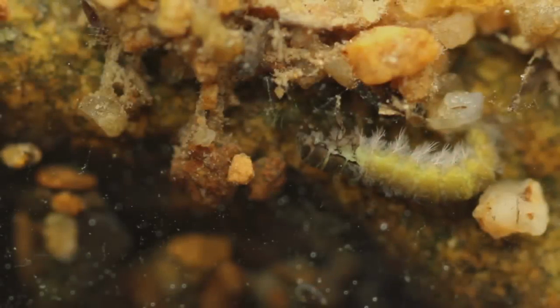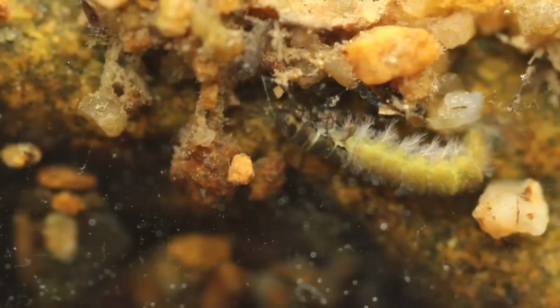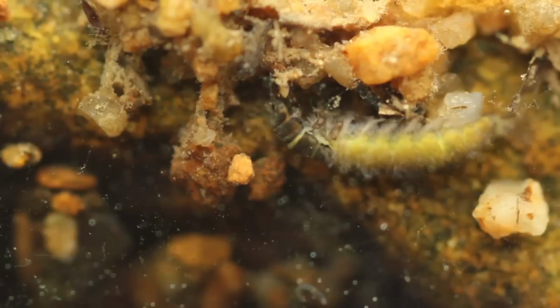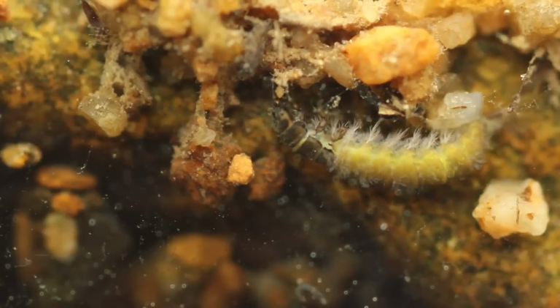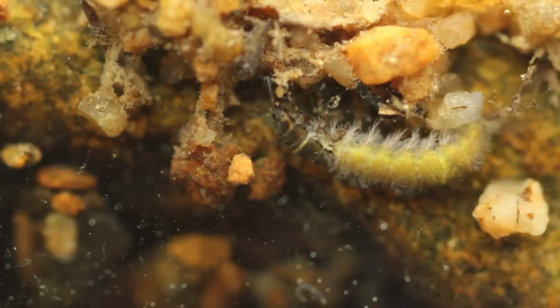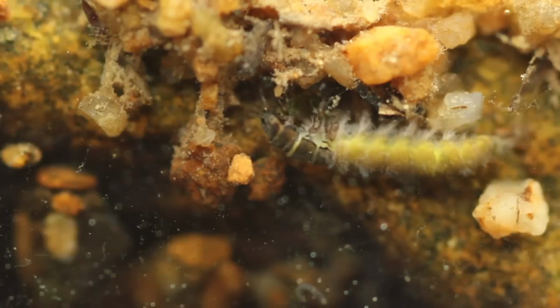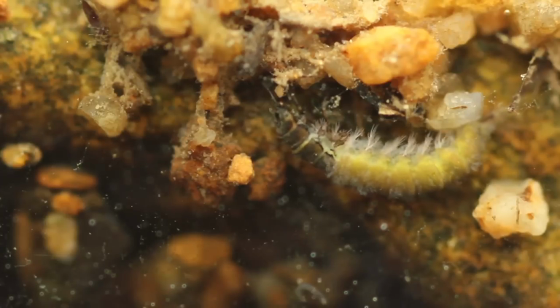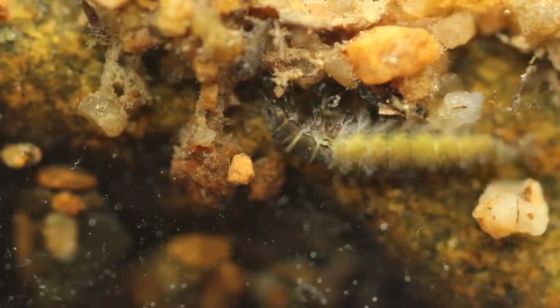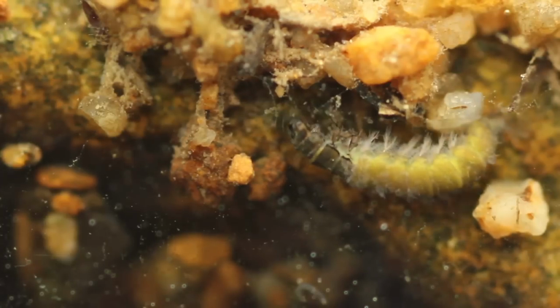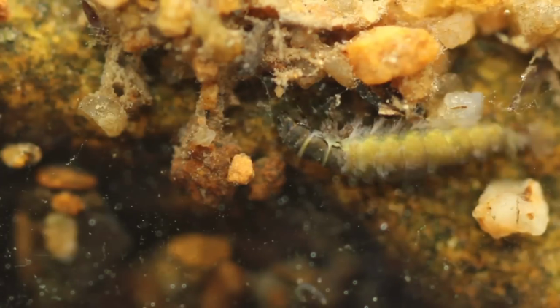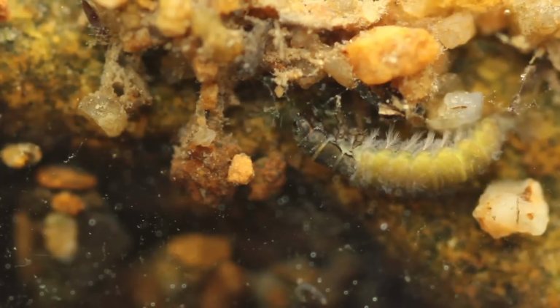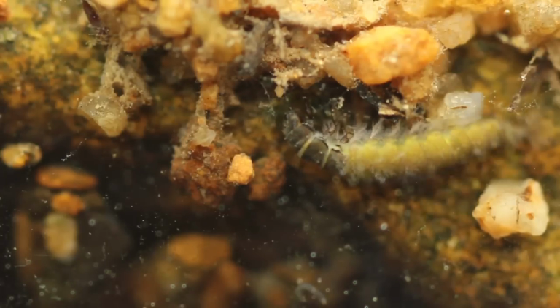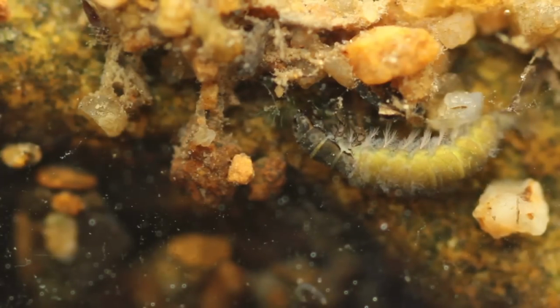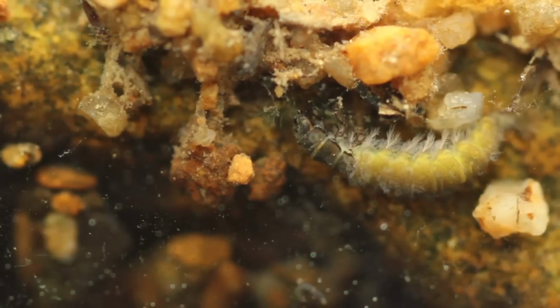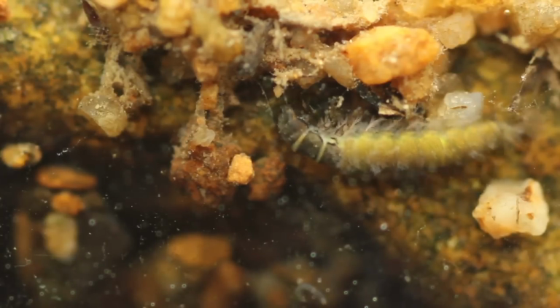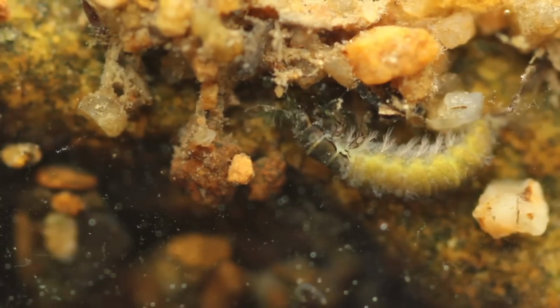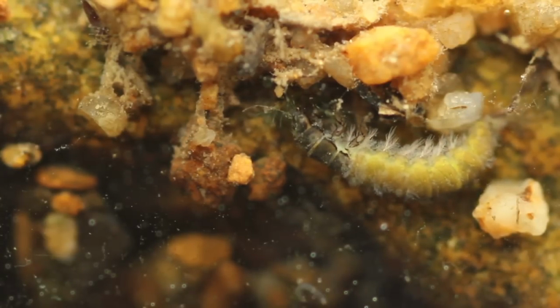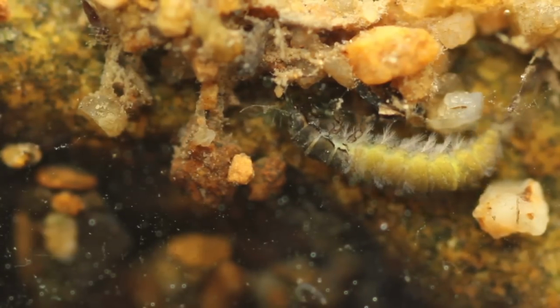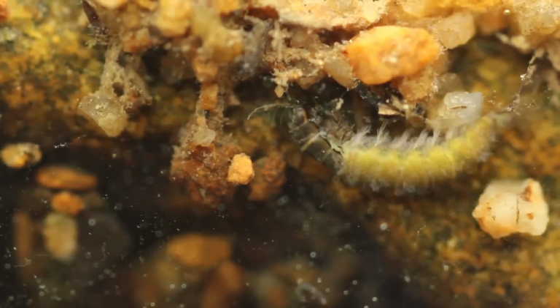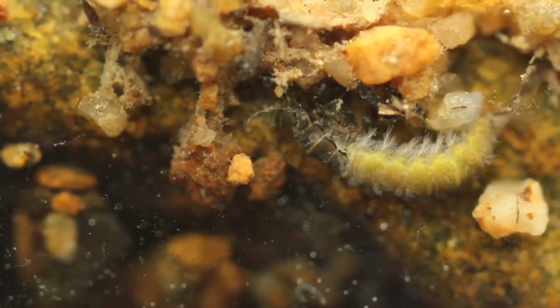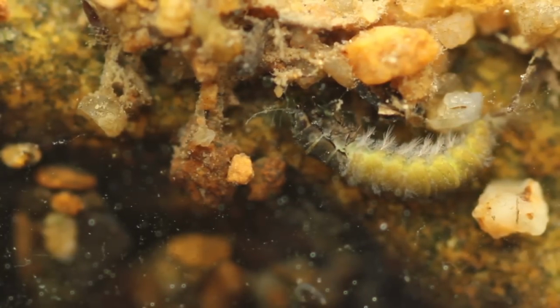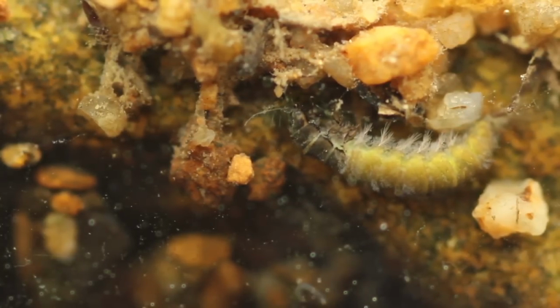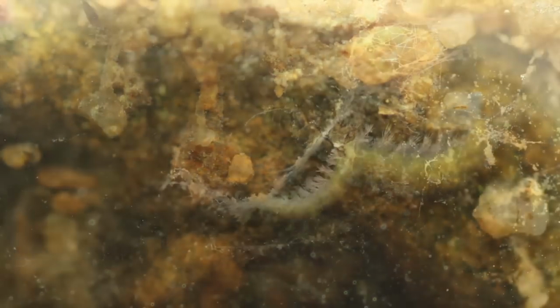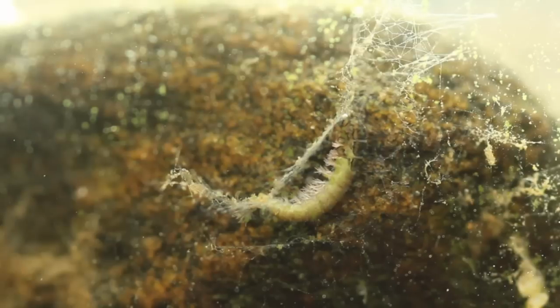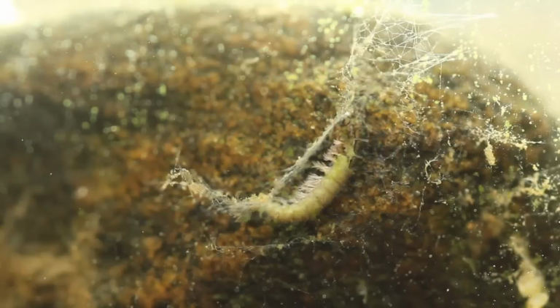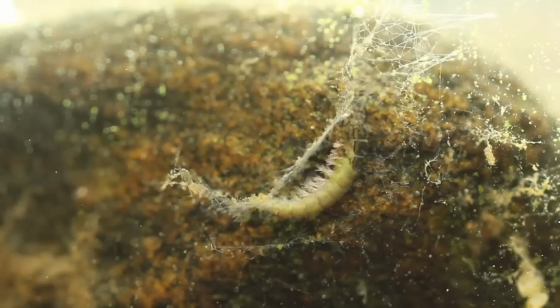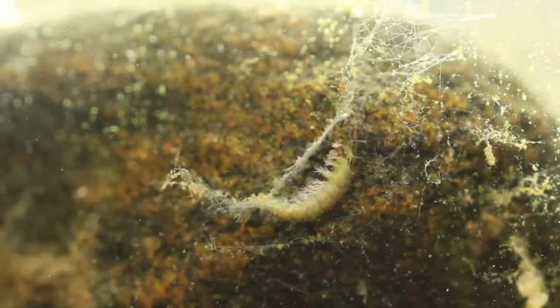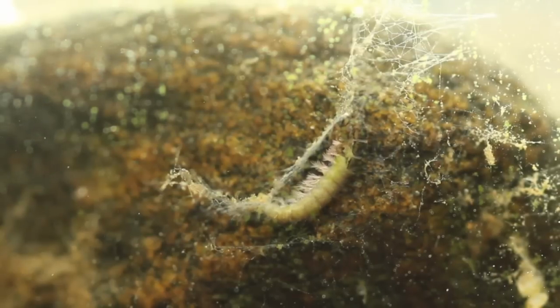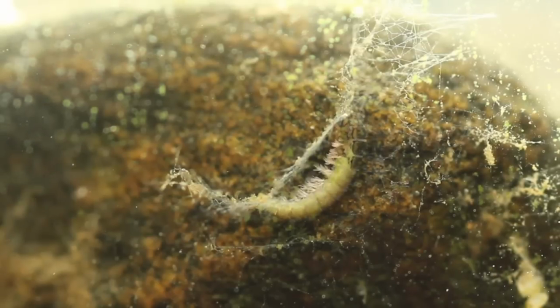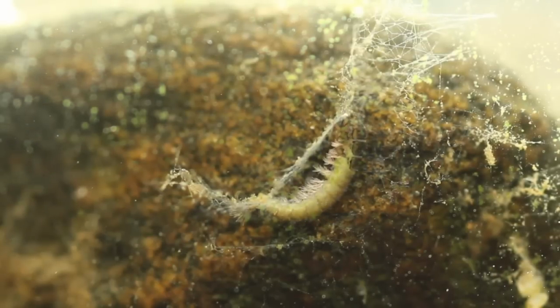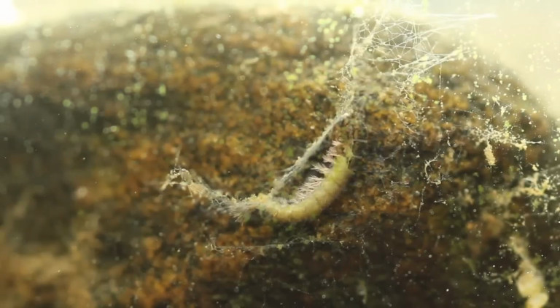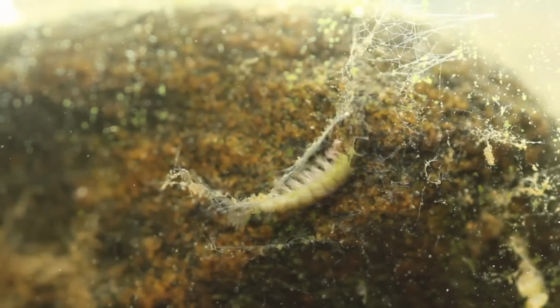This is Caddisfly larva, and this particular specimen I believe is in the family Hydrocycidae. They're net spinners, as opposed to case builders.